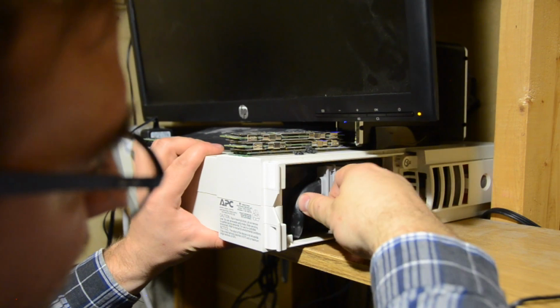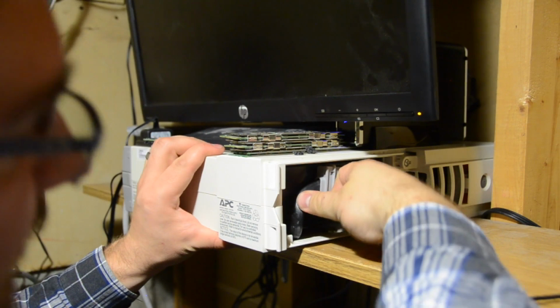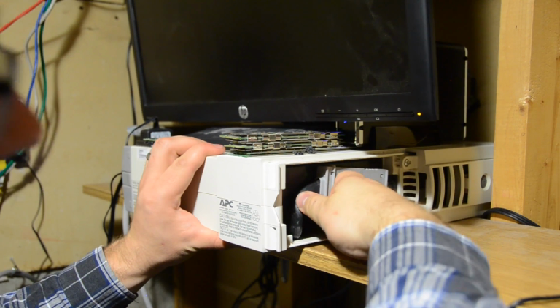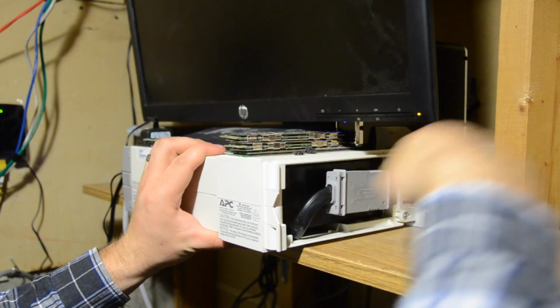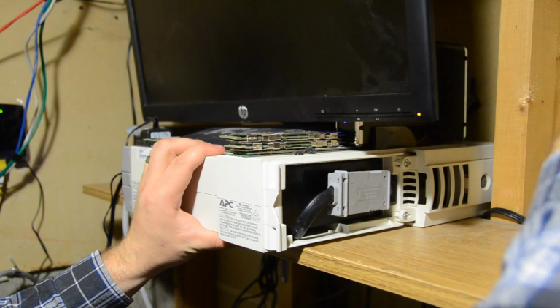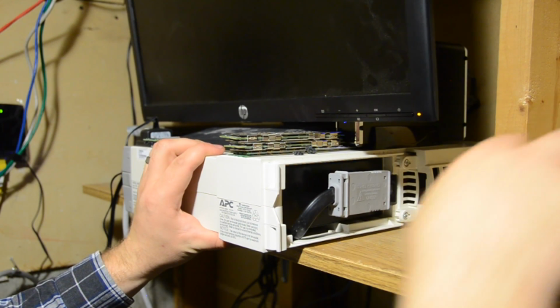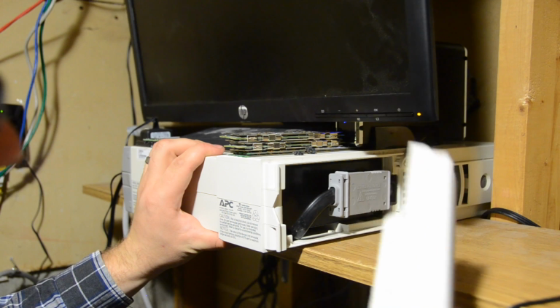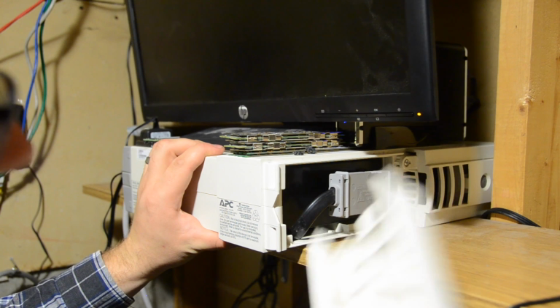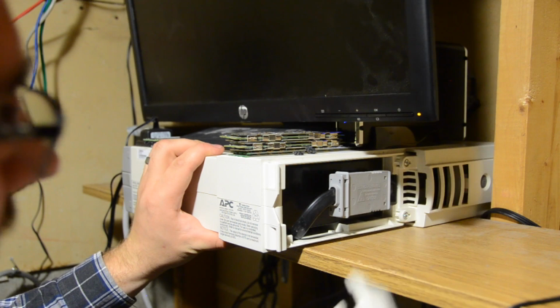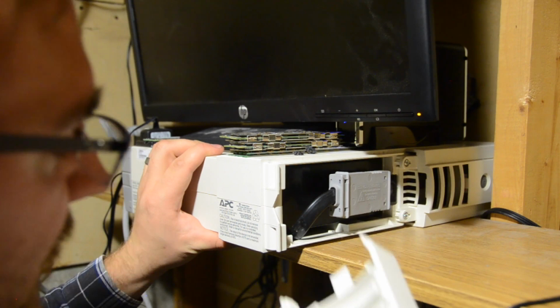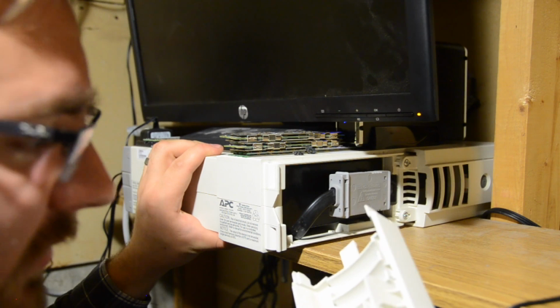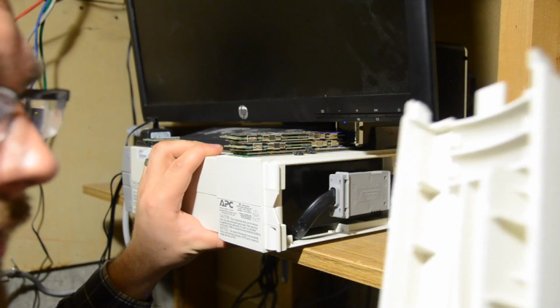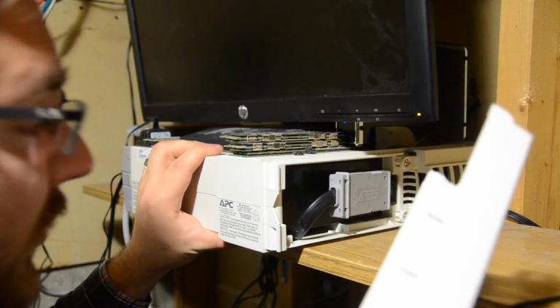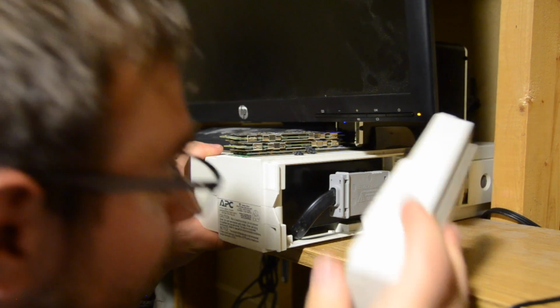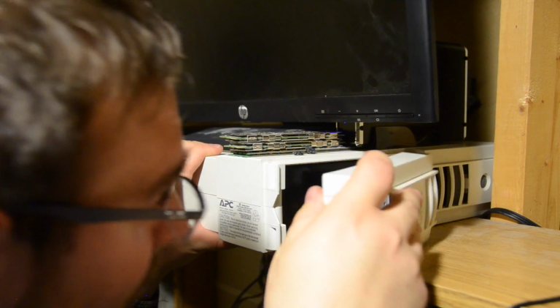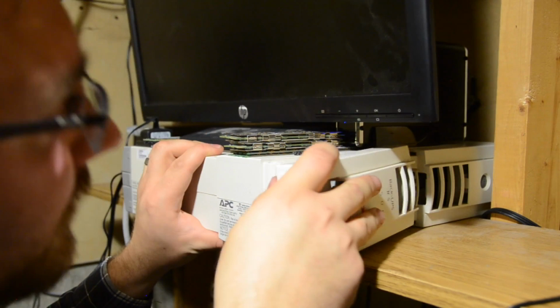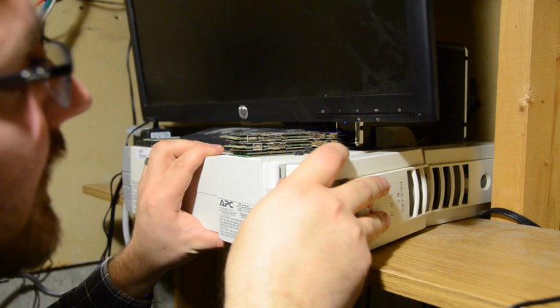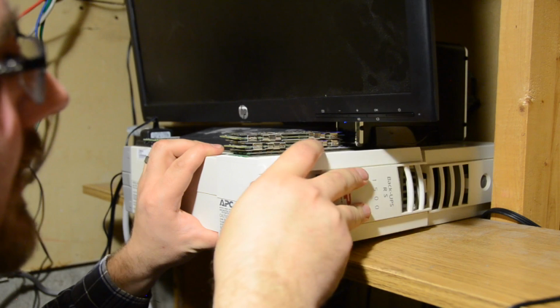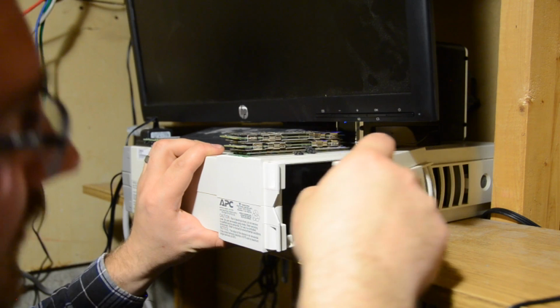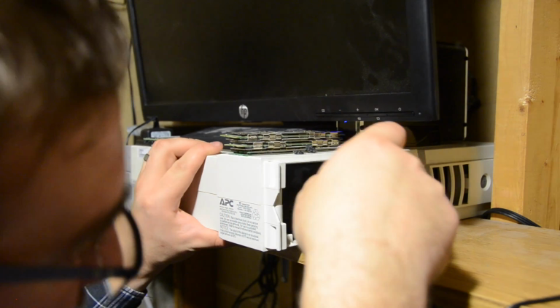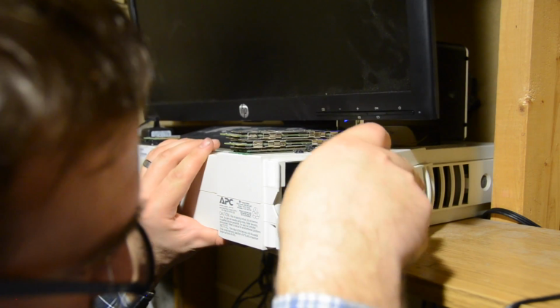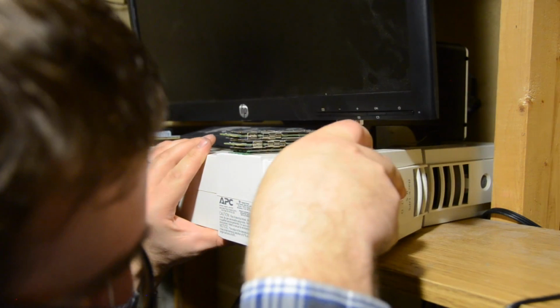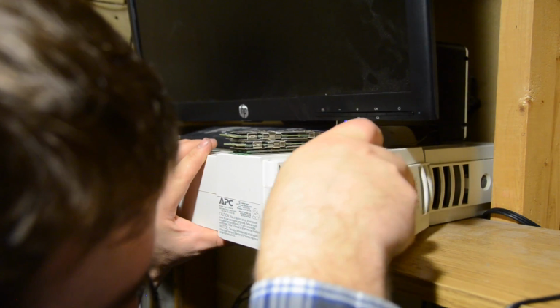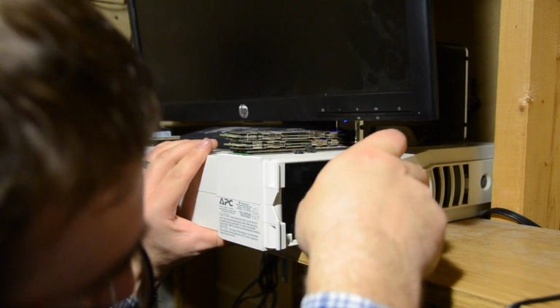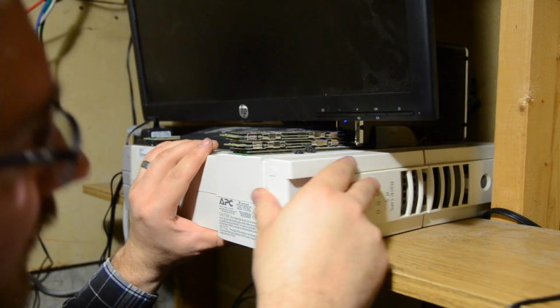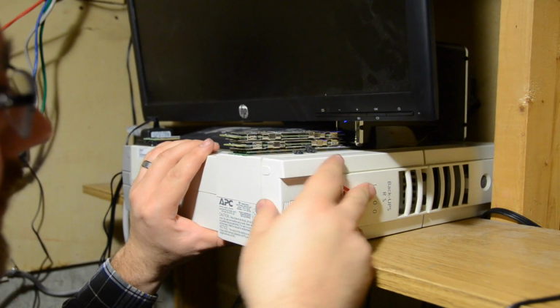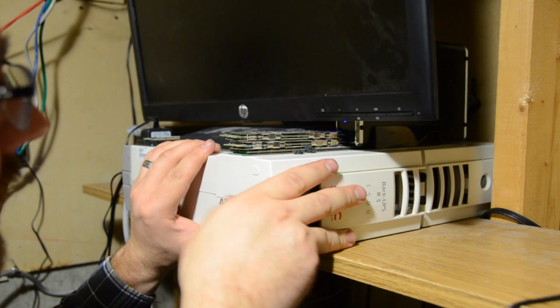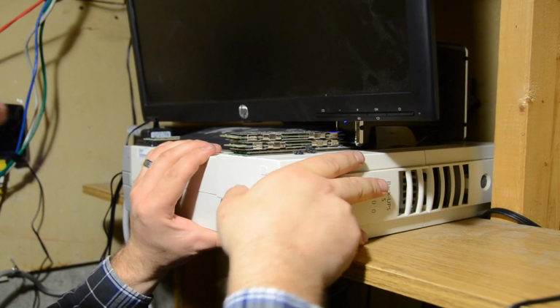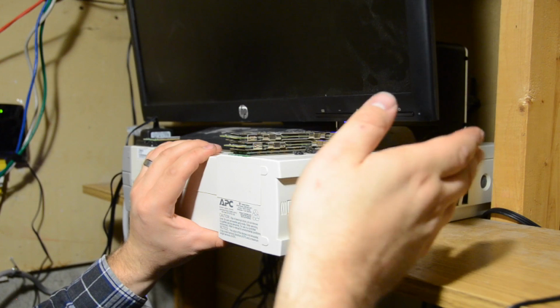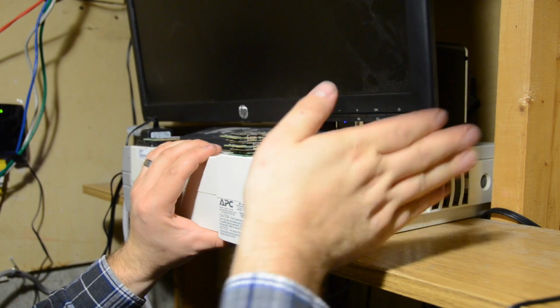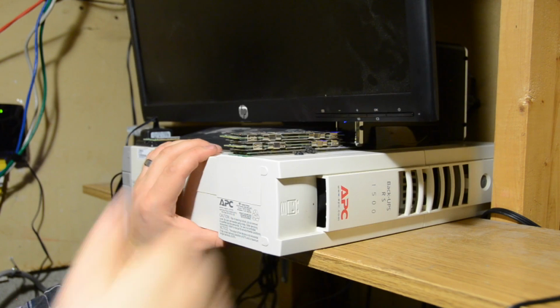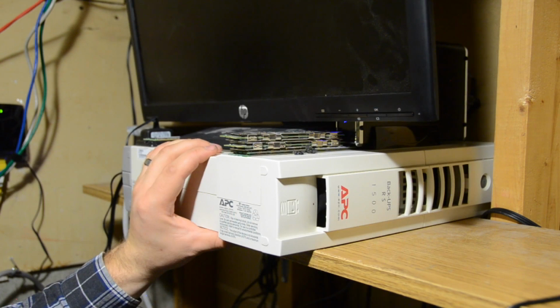Perfect — it already stopped beeping! And we'll put the cover back on the same way we took it off. Careful here. All done.